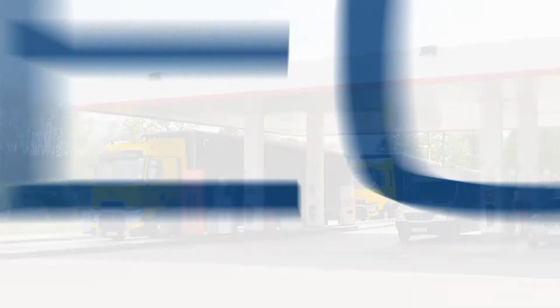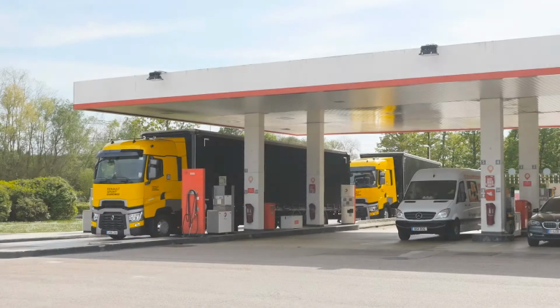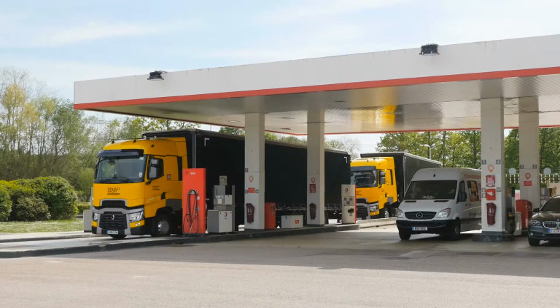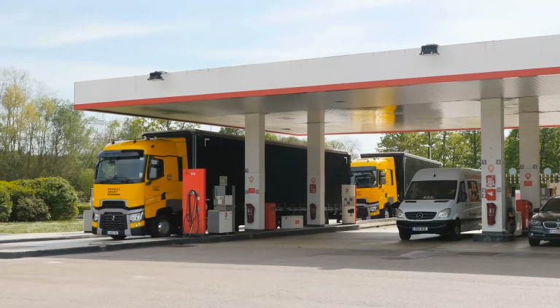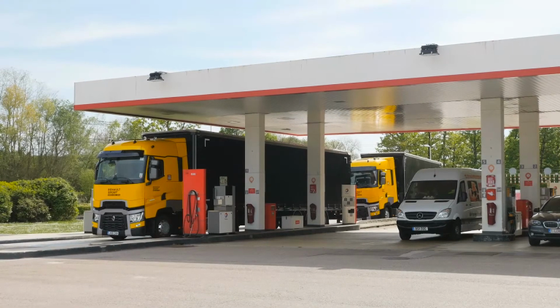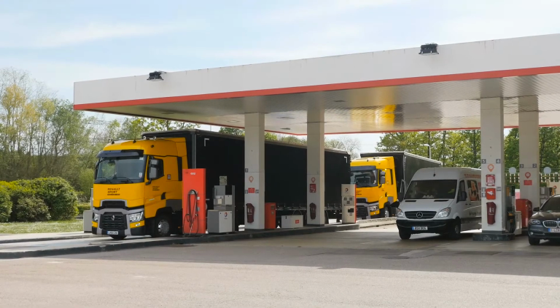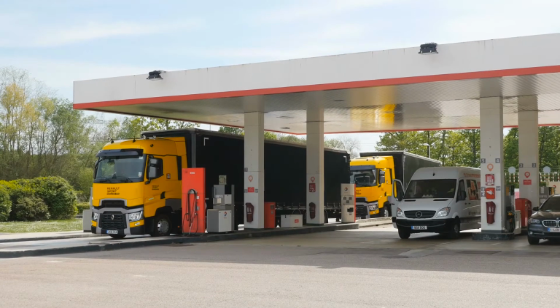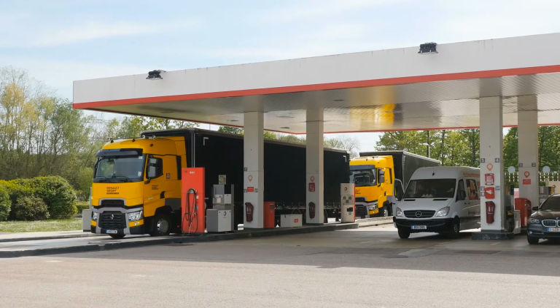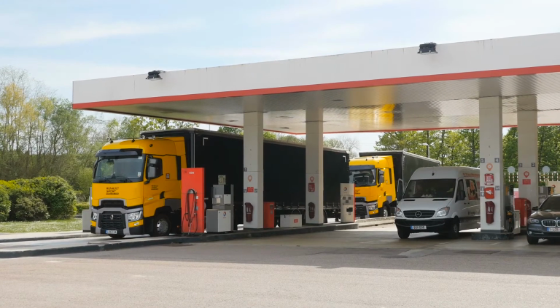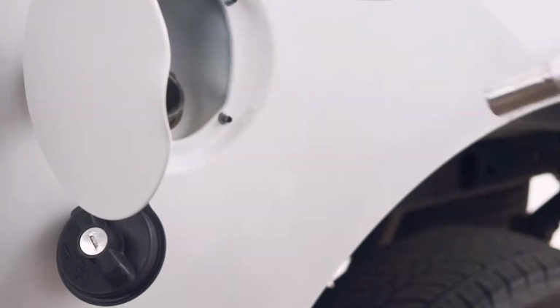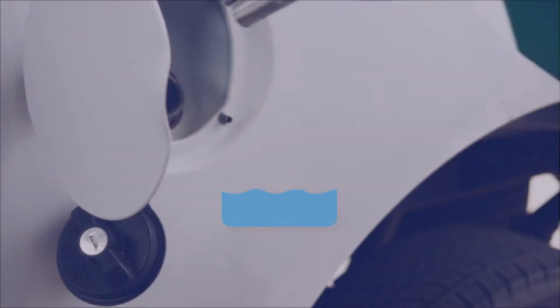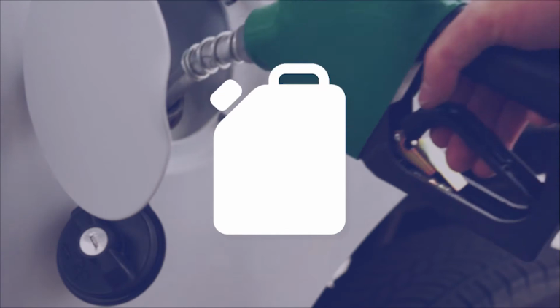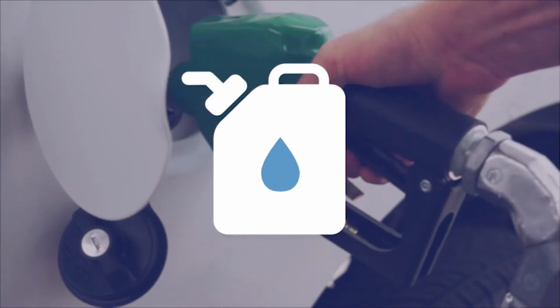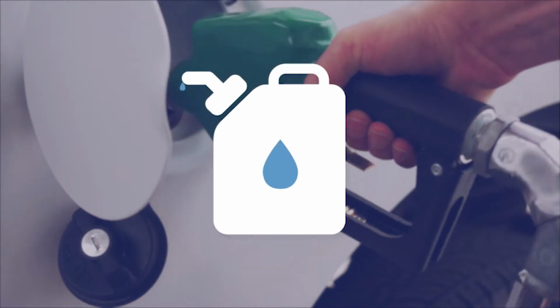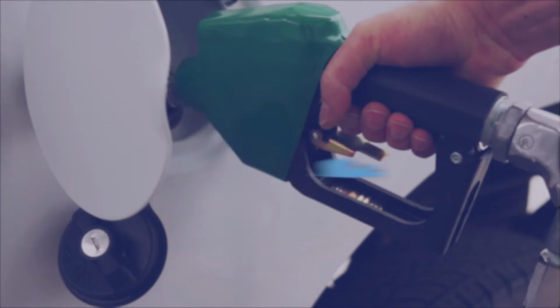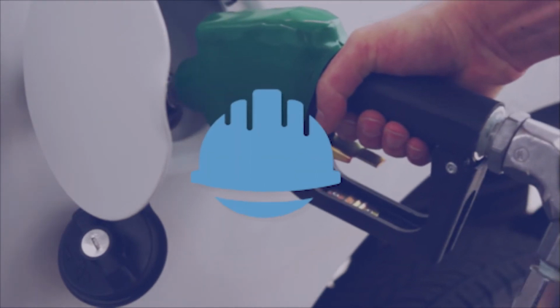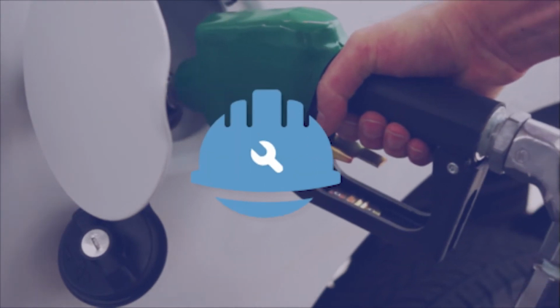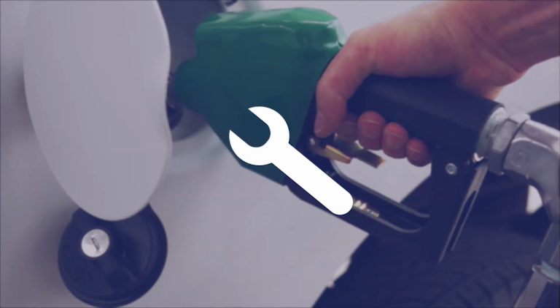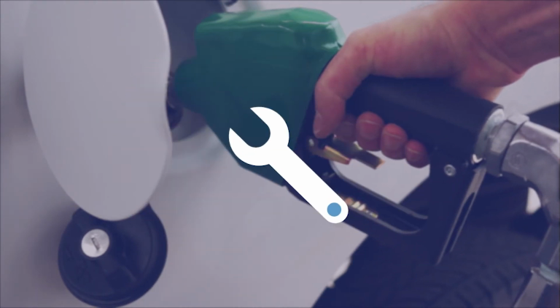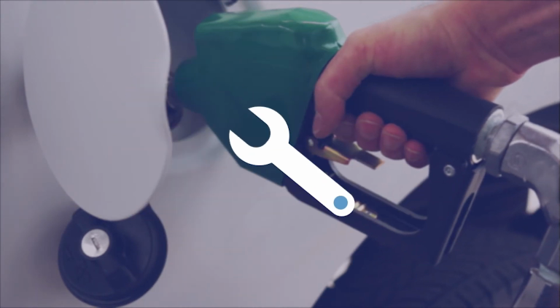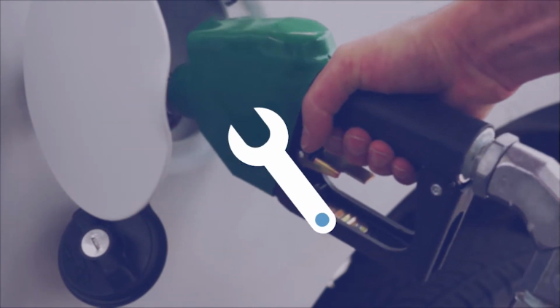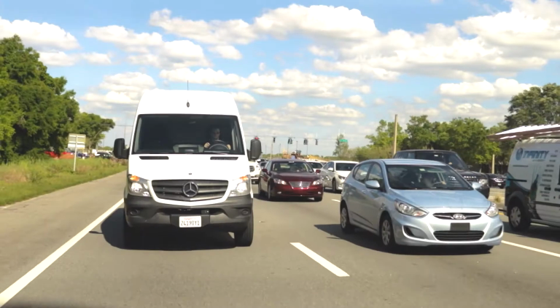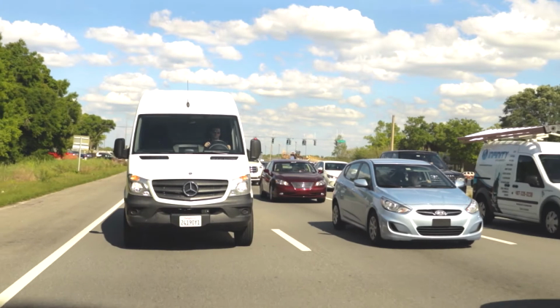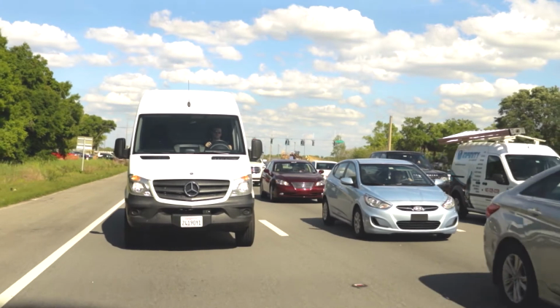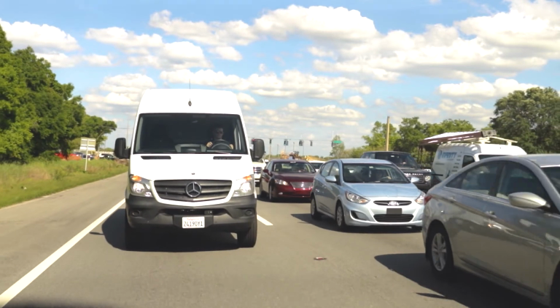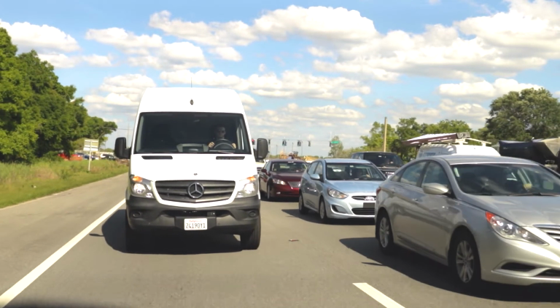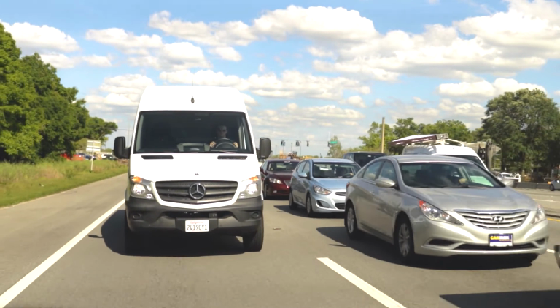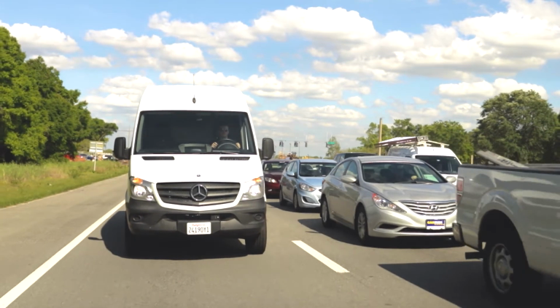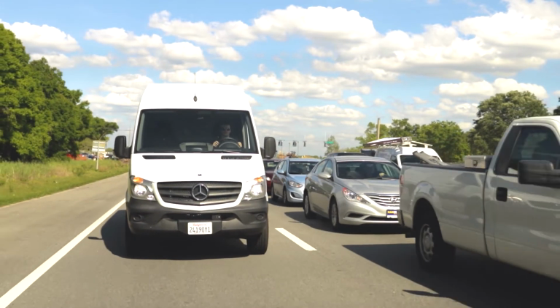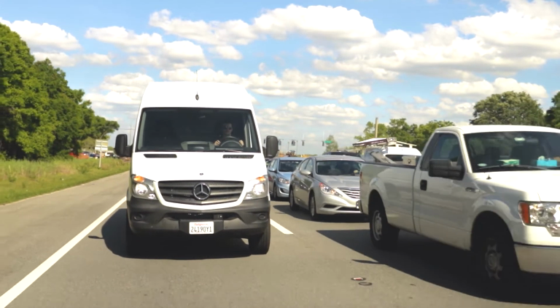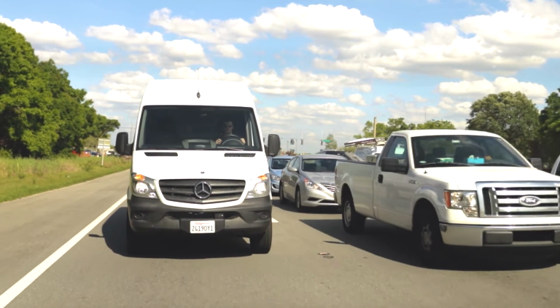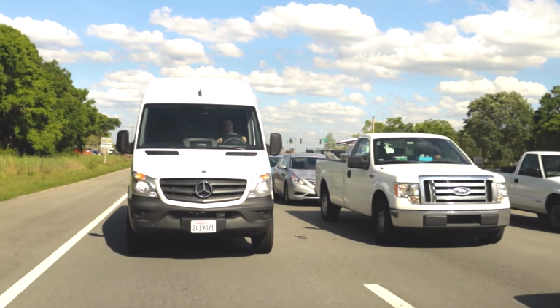Fleet optimization is at the center of business operations. From fuel usage and fill-ups to proactive monitoring for engine maintenance, Geotab's fleet management solution provides the data you need to maintain uptime of your assets.